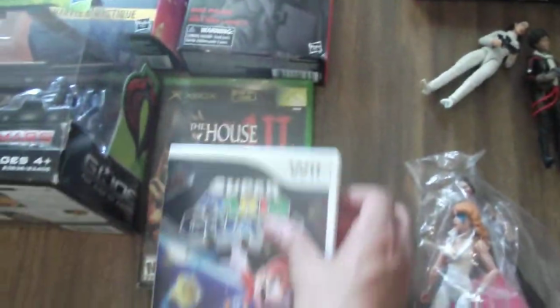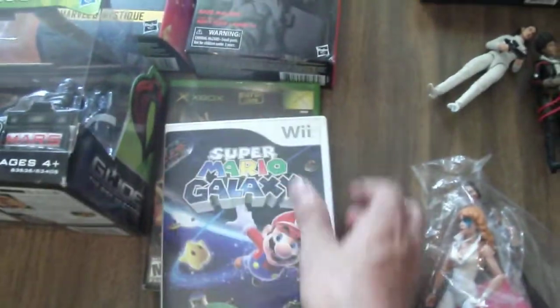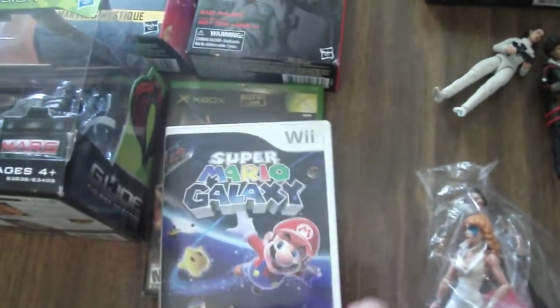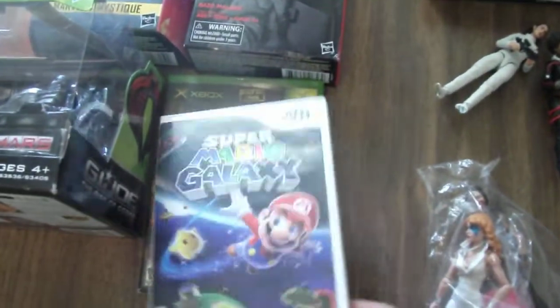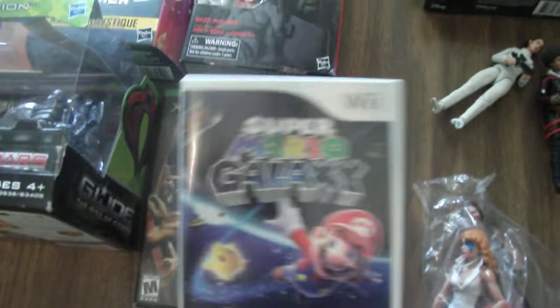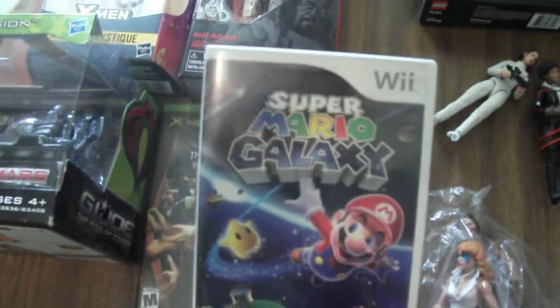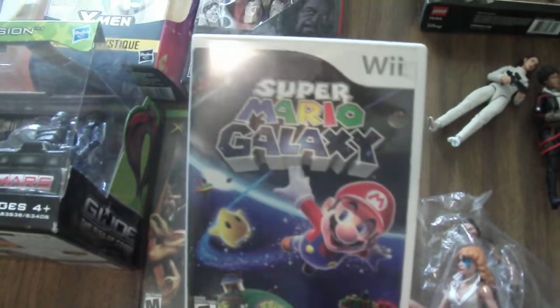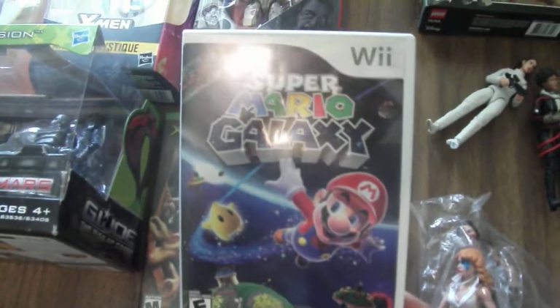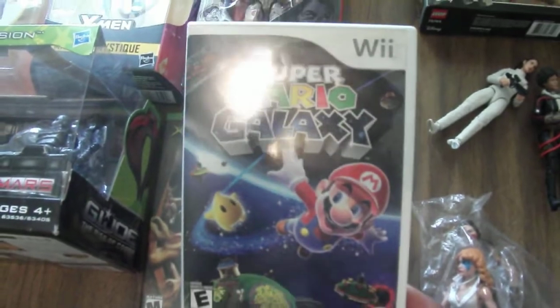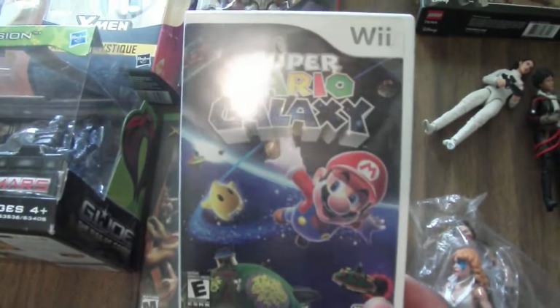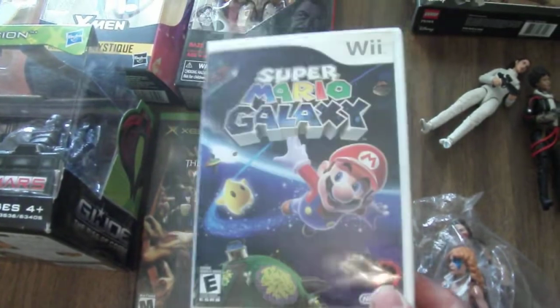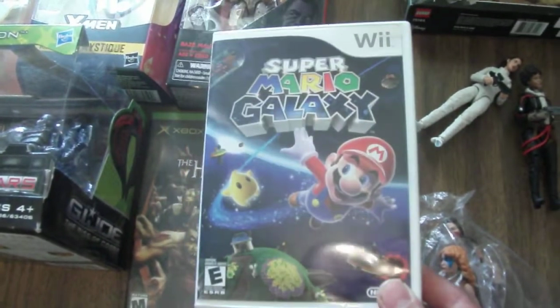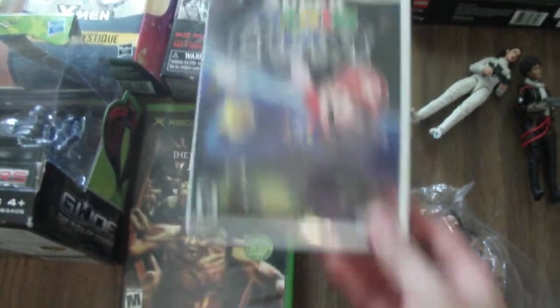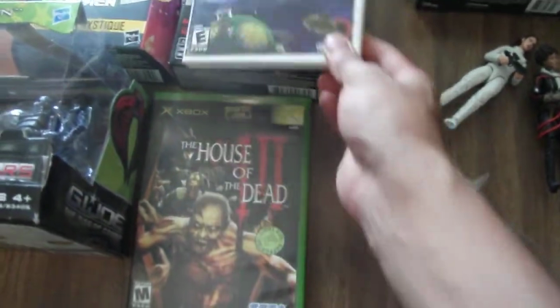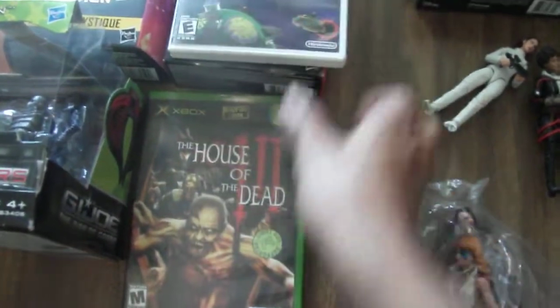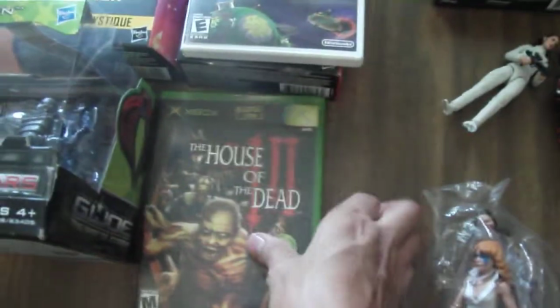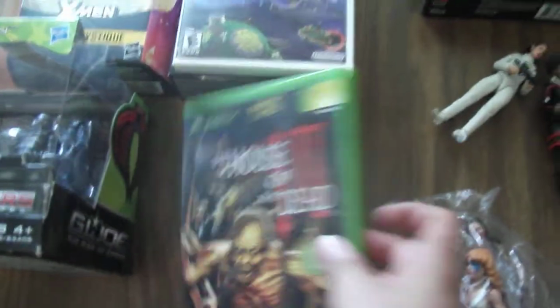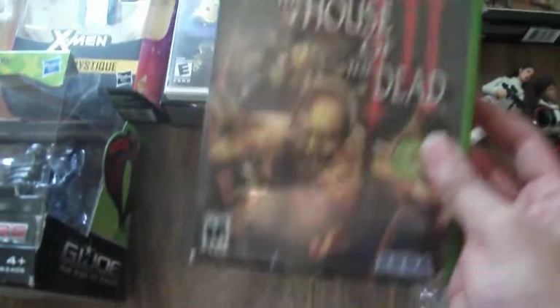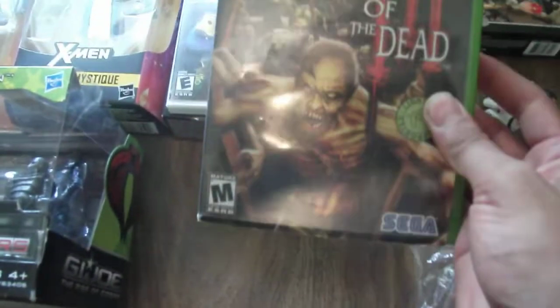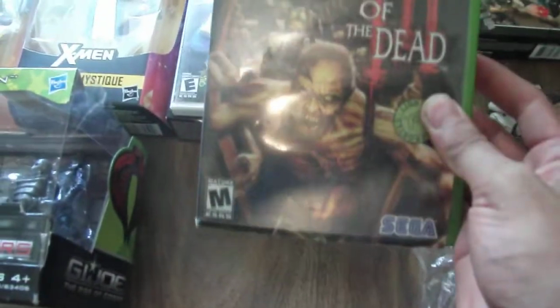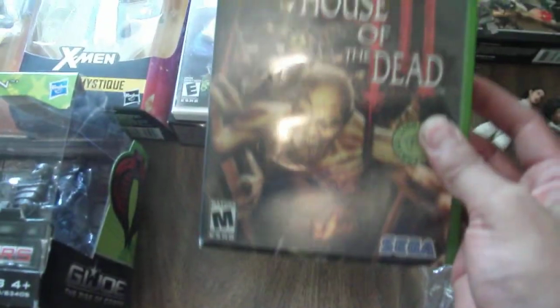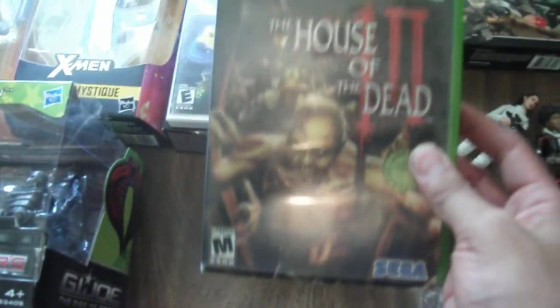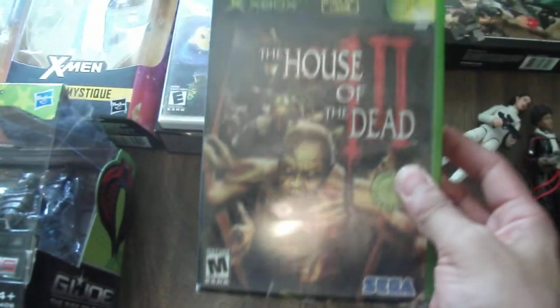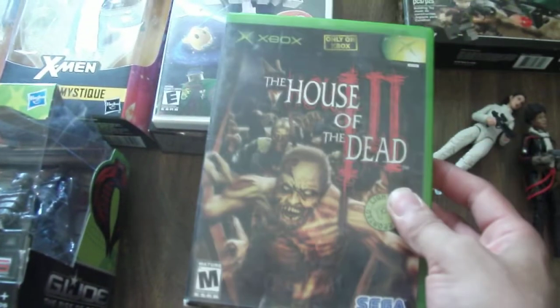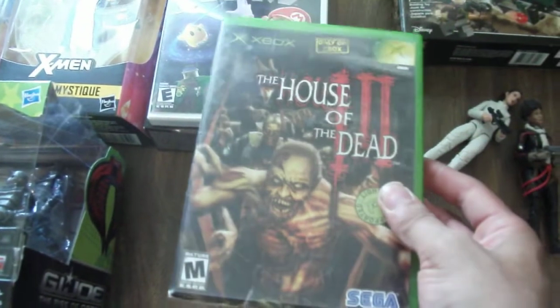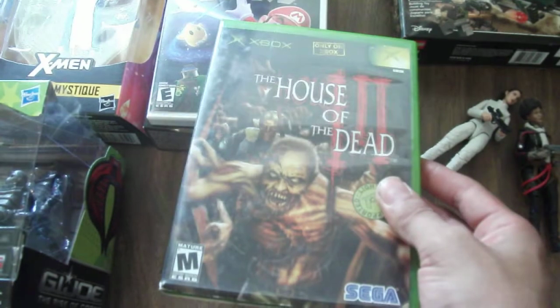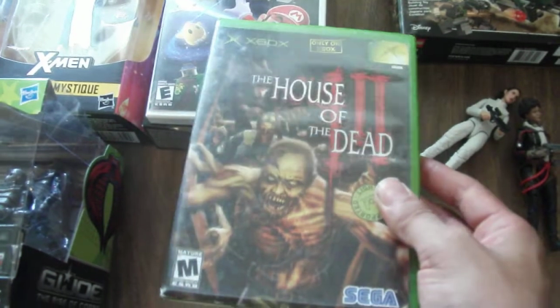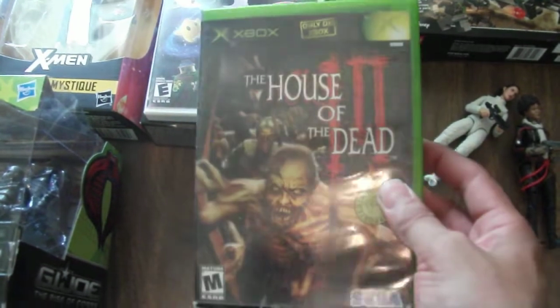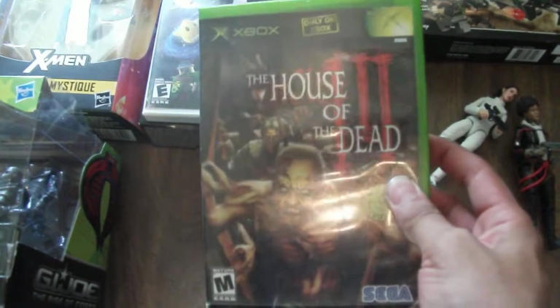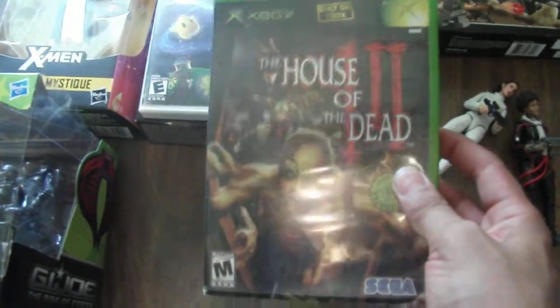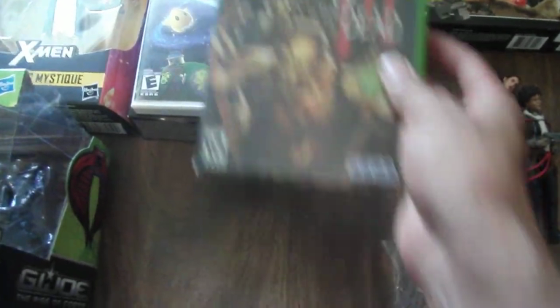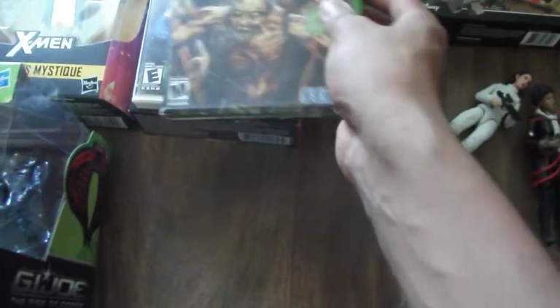The only two games I picked up: Super Mario Galaxy for the Wii — got that for five — and House of the Dead 3 on the original Xbox, got that for five as well.